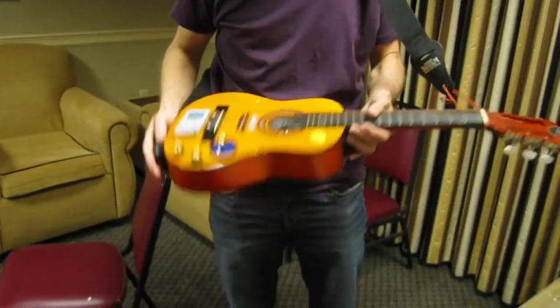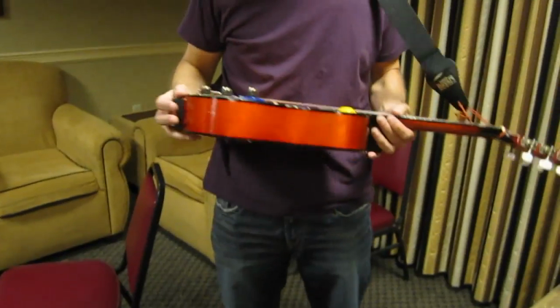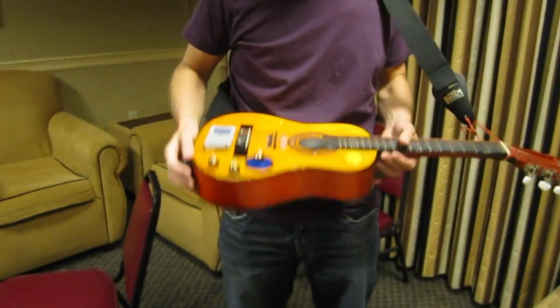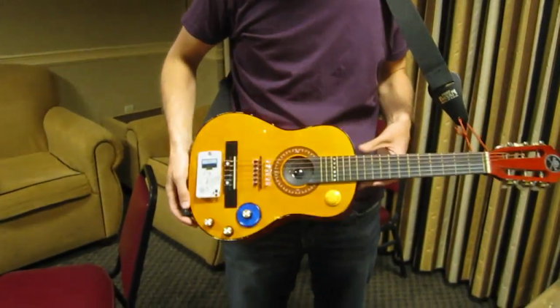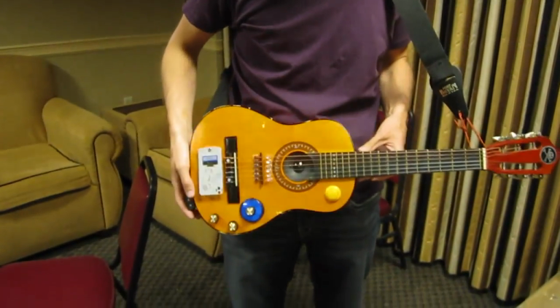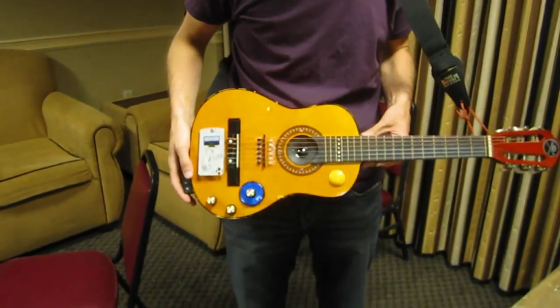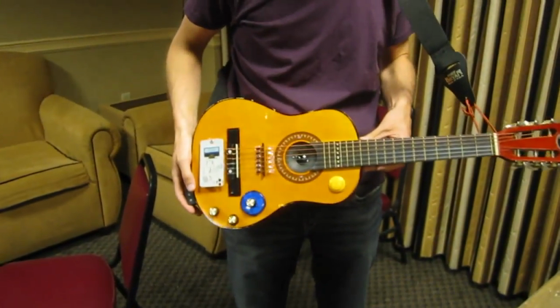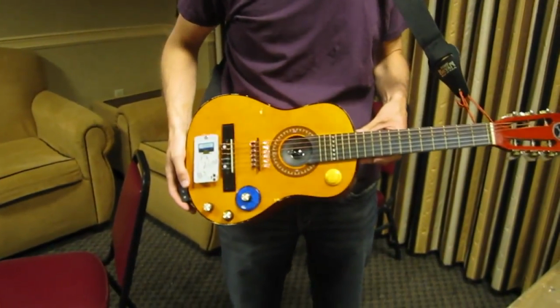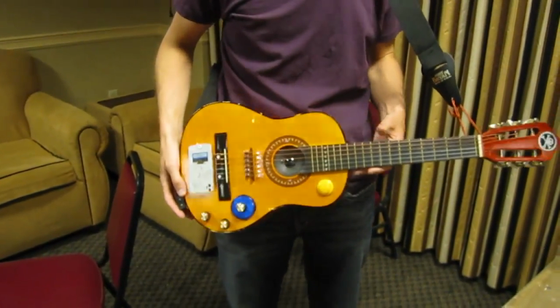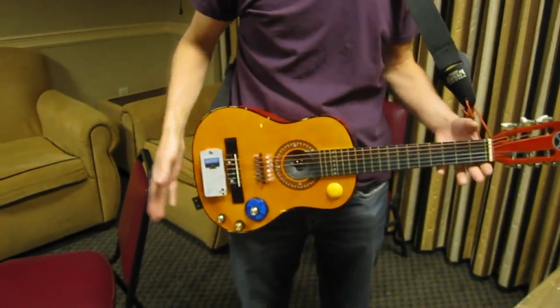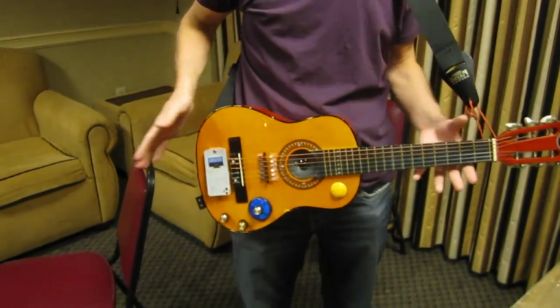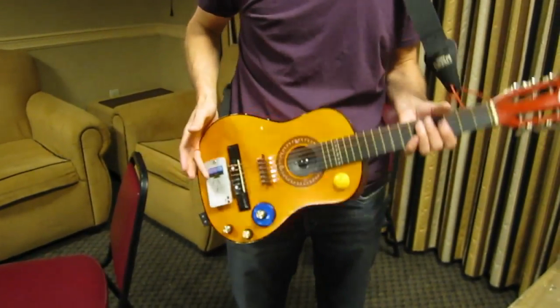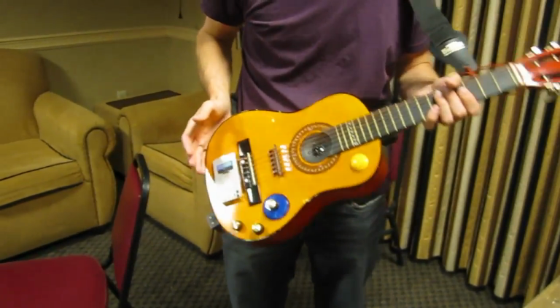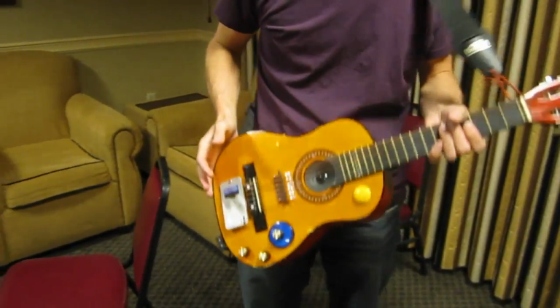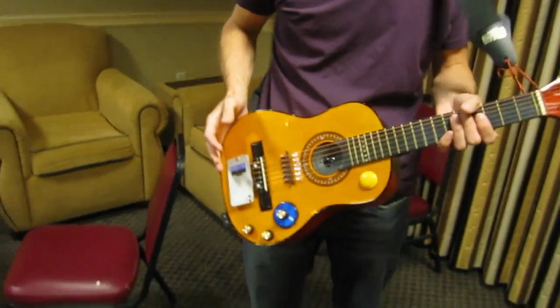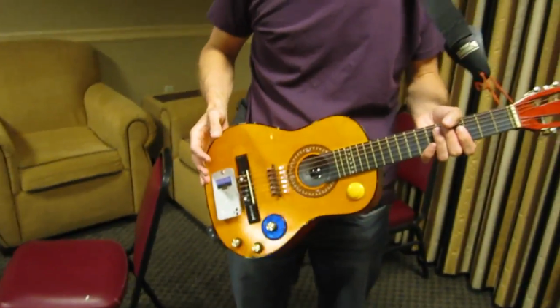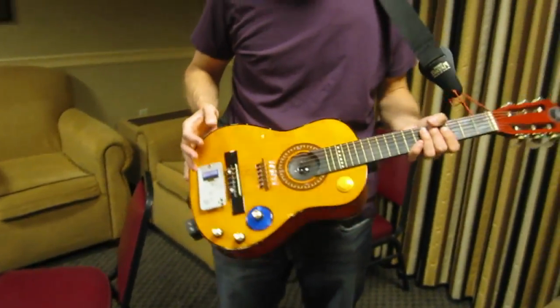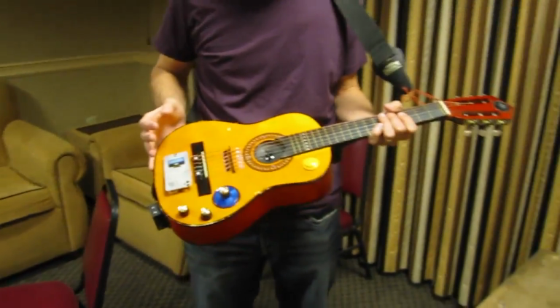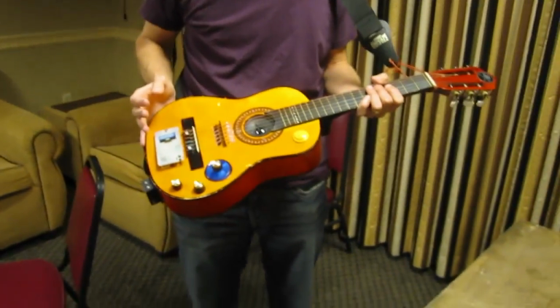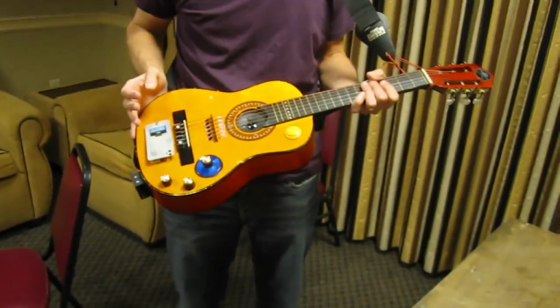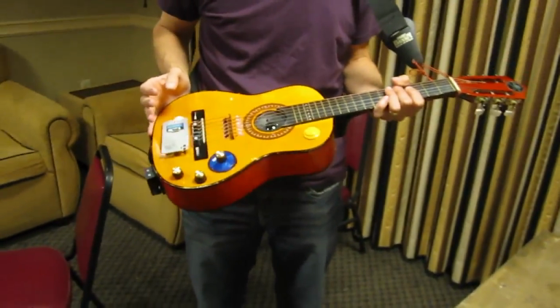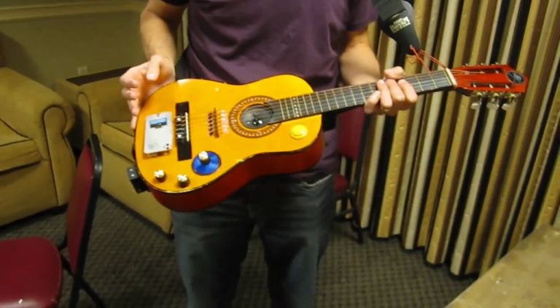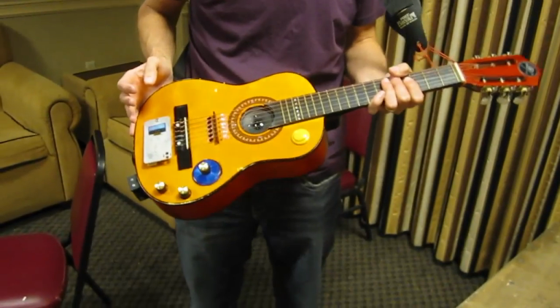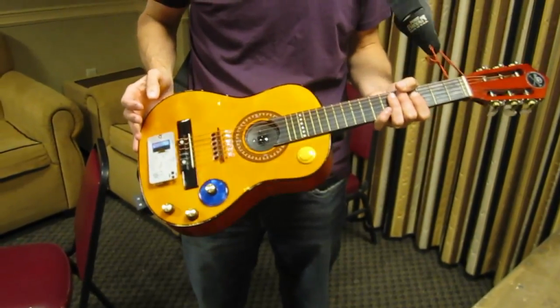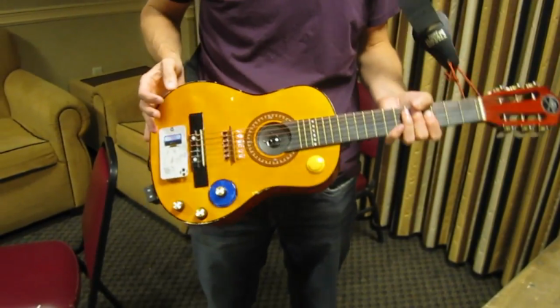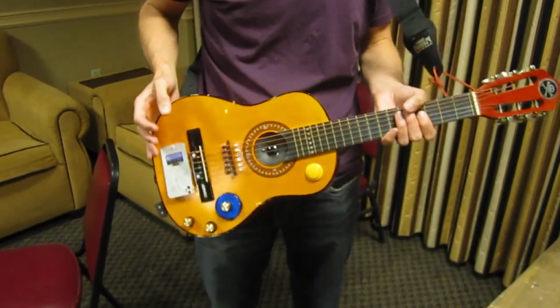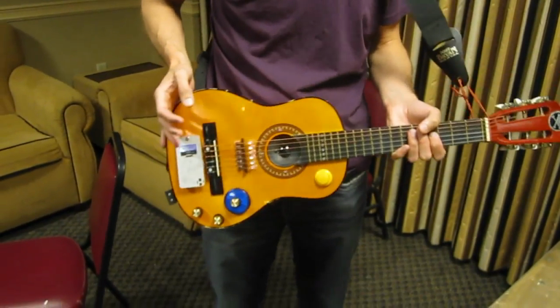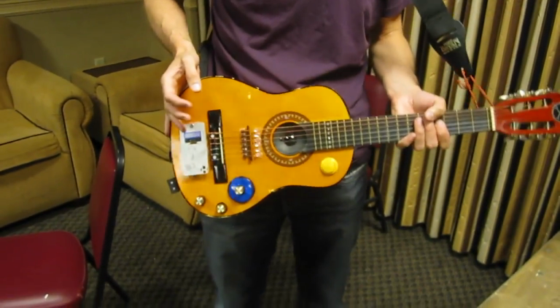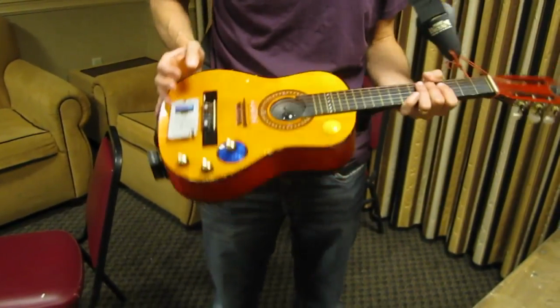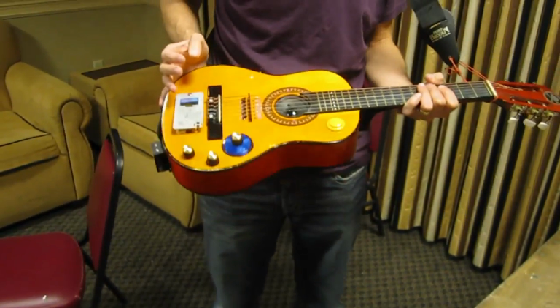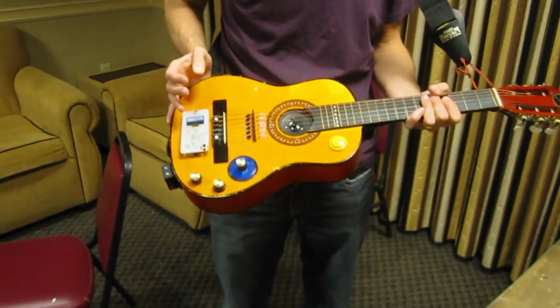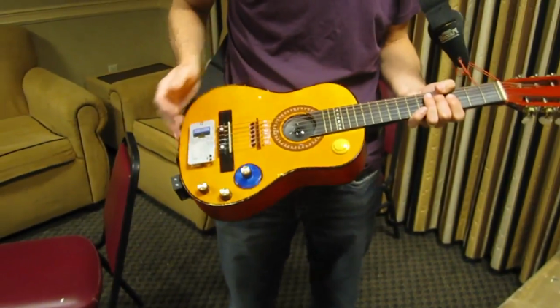I like to travel around a lot with a toy acoustic guitar. It's a fun way to keep your chops while you're traveling.